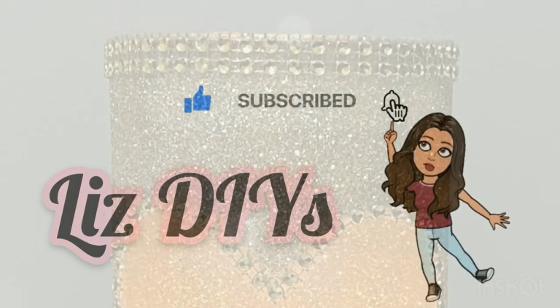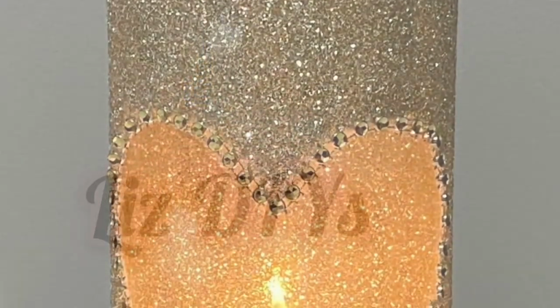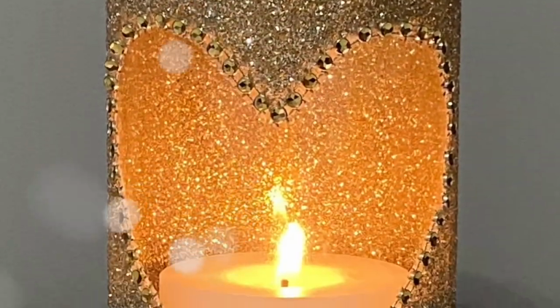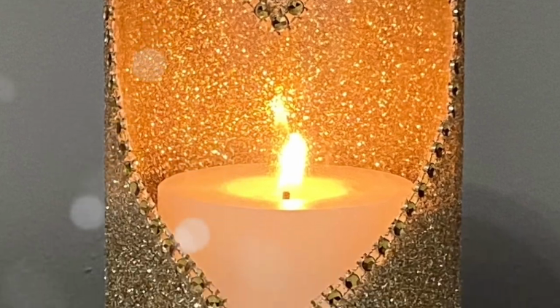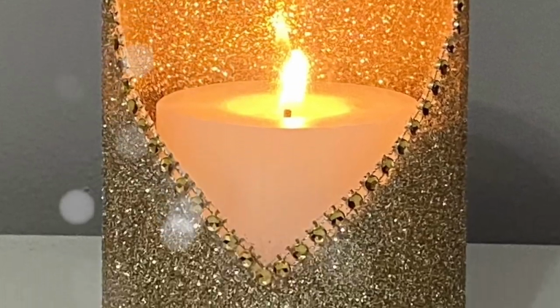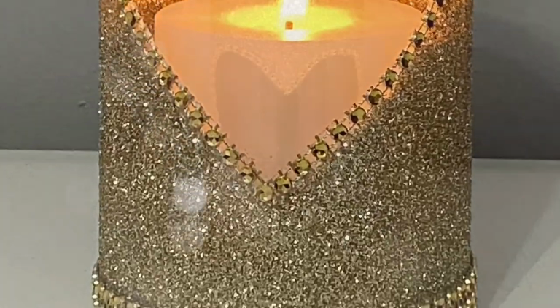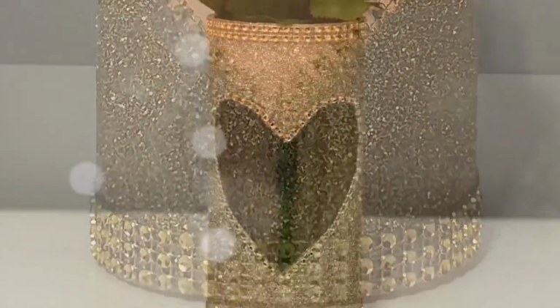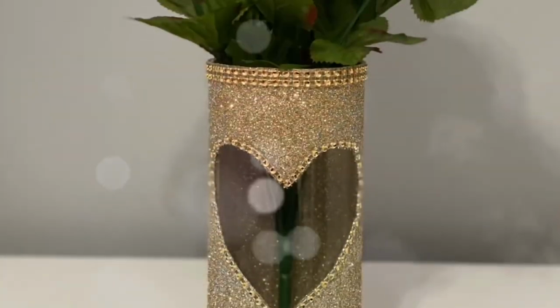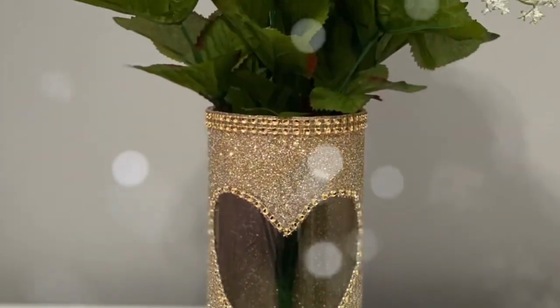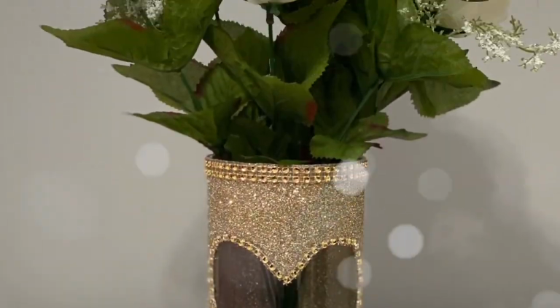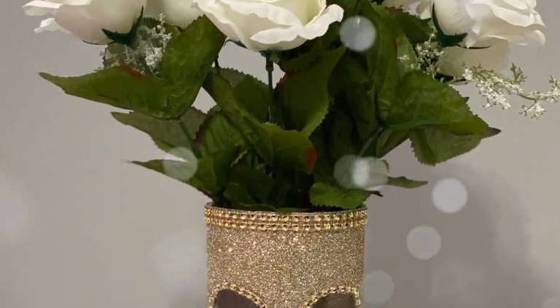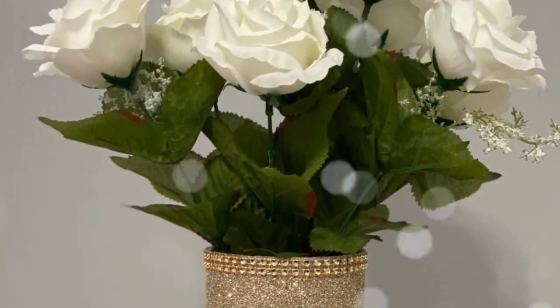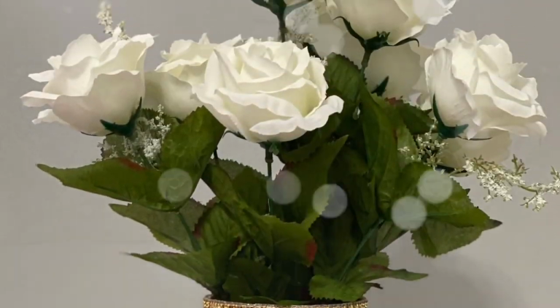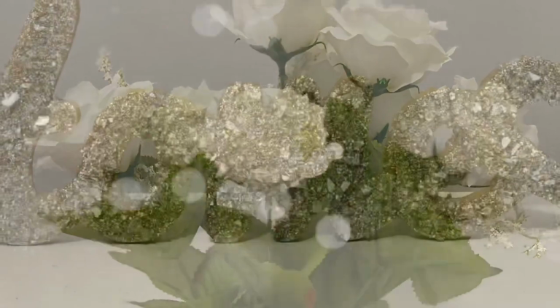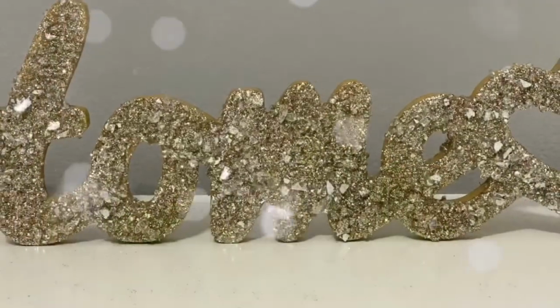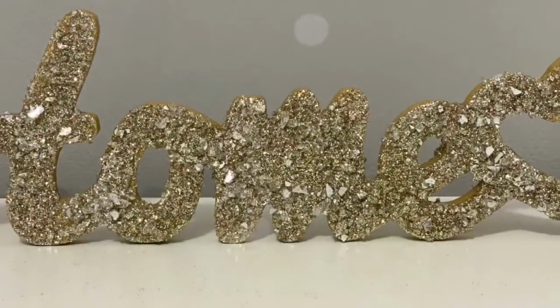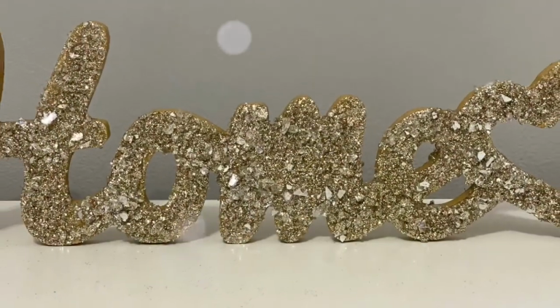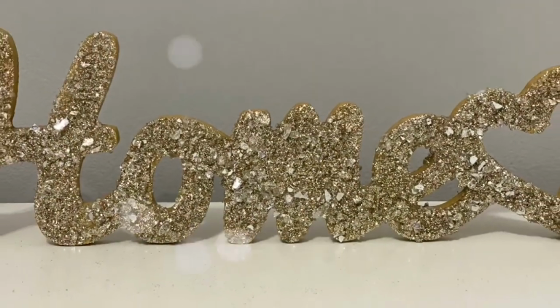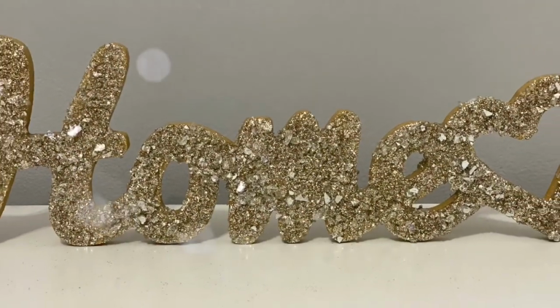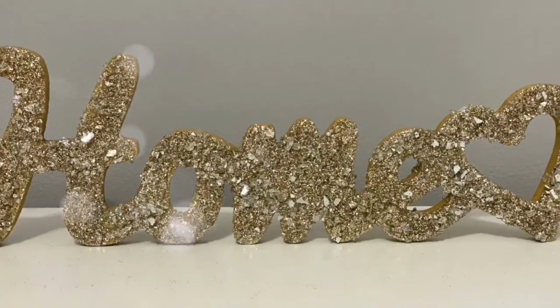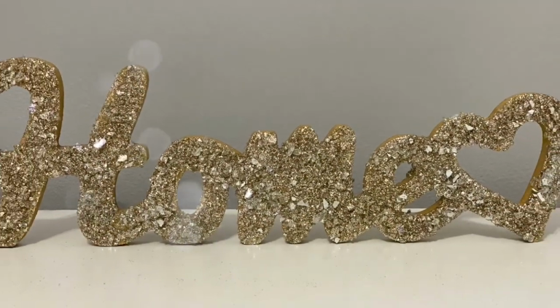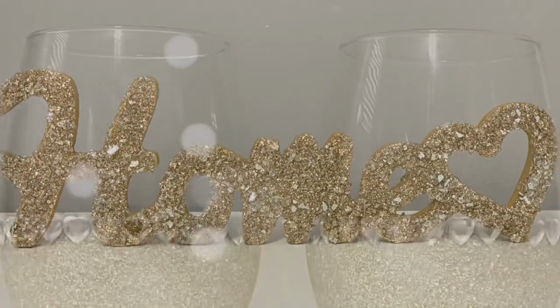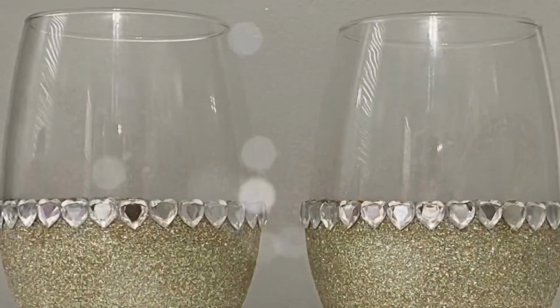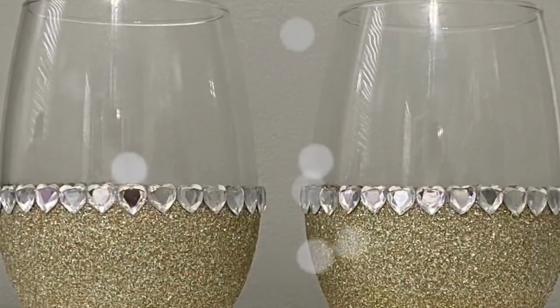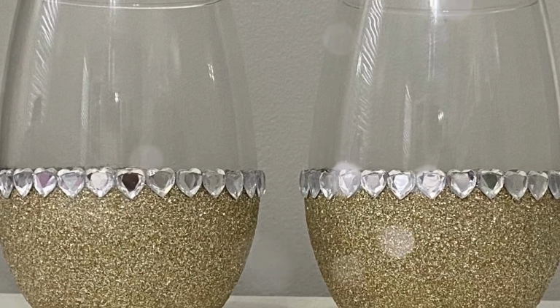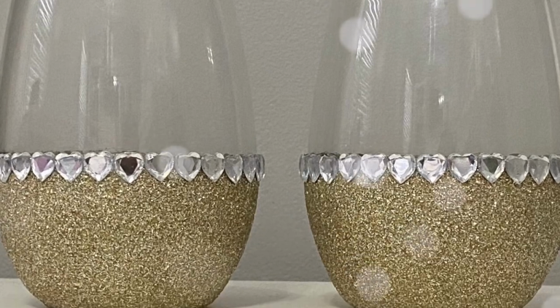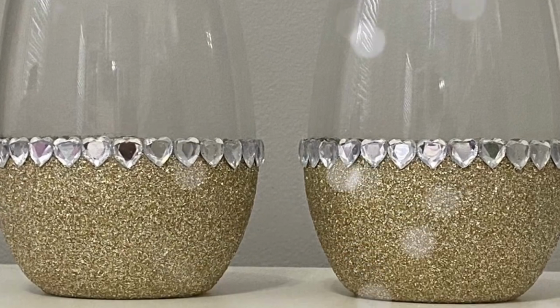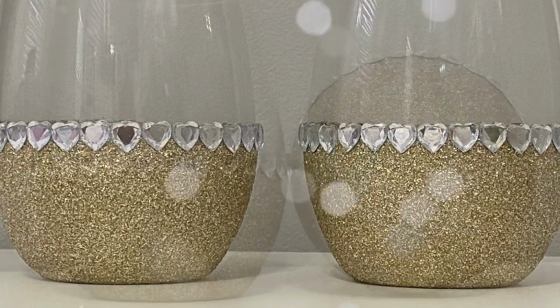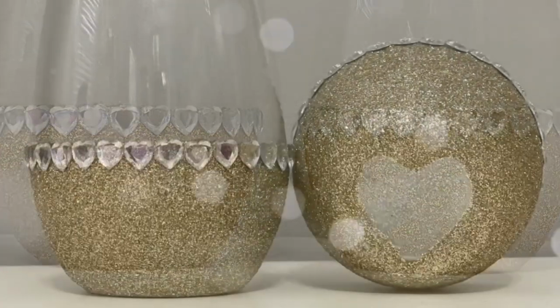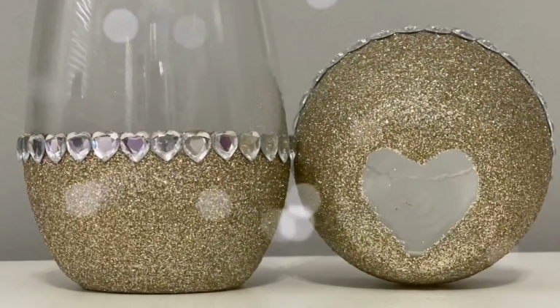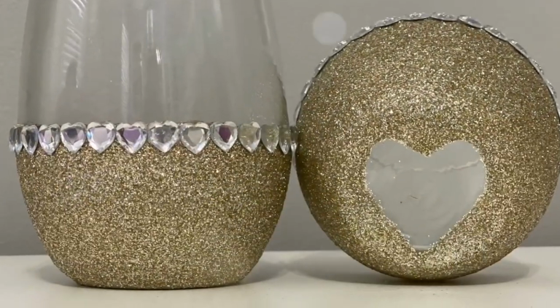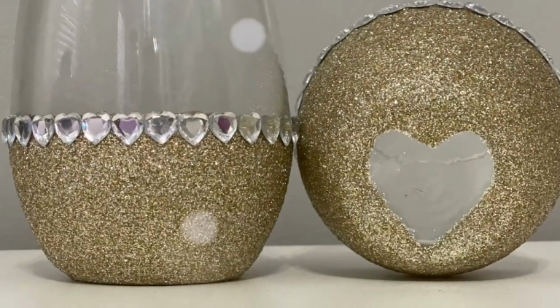Hello everyone and welcome to my channel. Thank you so much for stopping by. In today's video I have three Valentine's Day DIYs to share with you. These are all really easy and inexpensive to make and you can use them as home decor all year round. Now let's go ahead and get started.